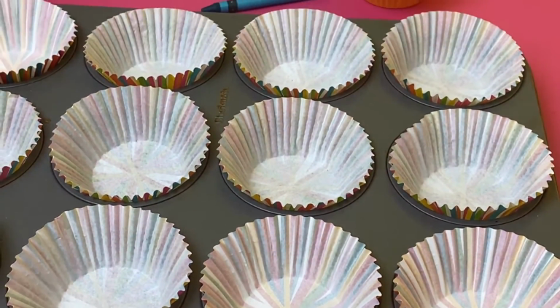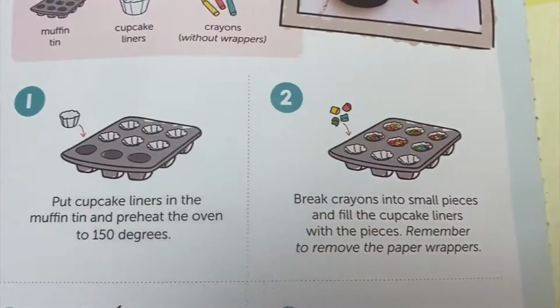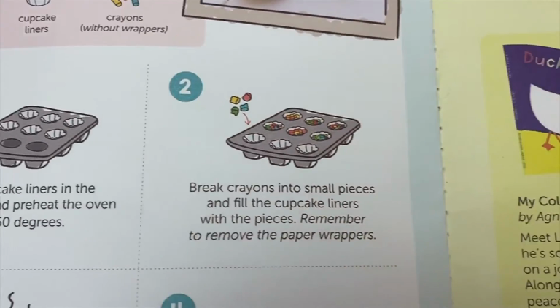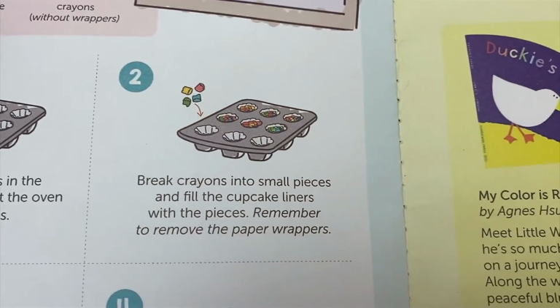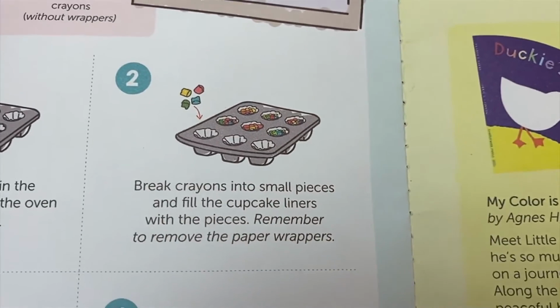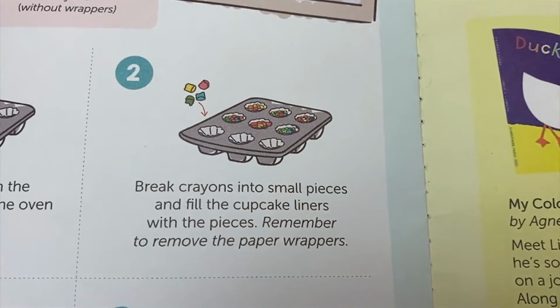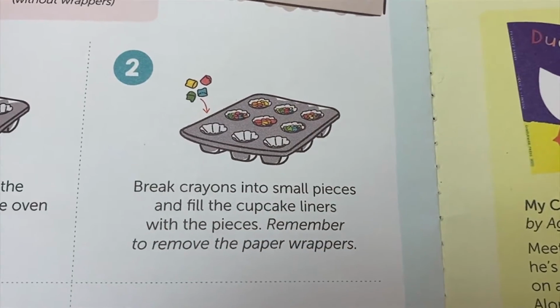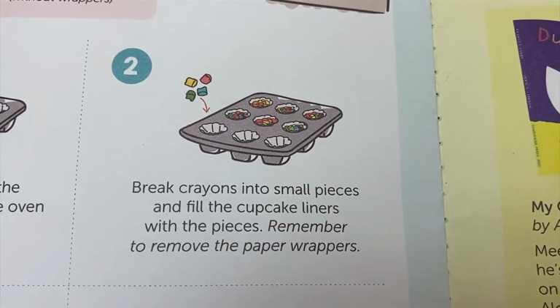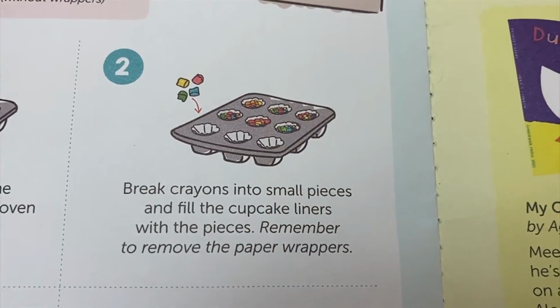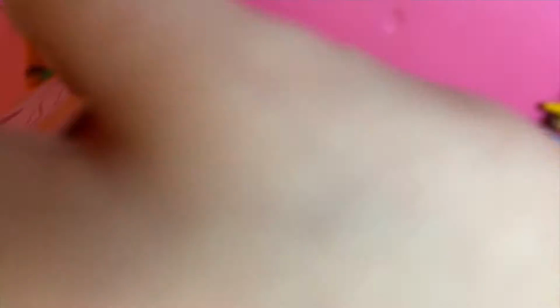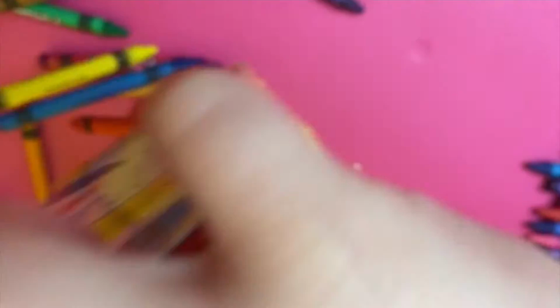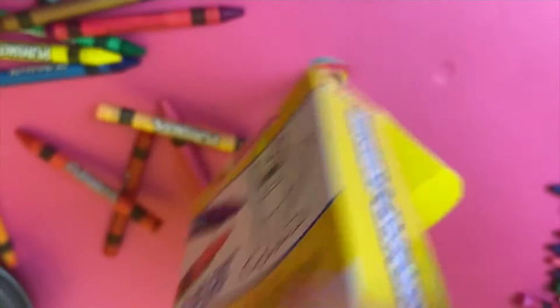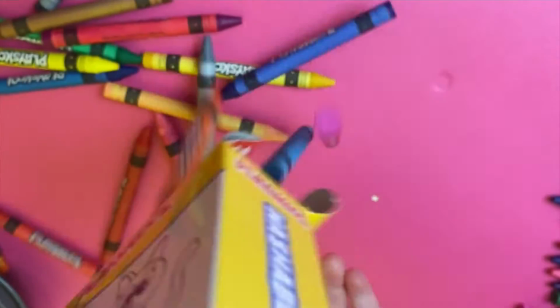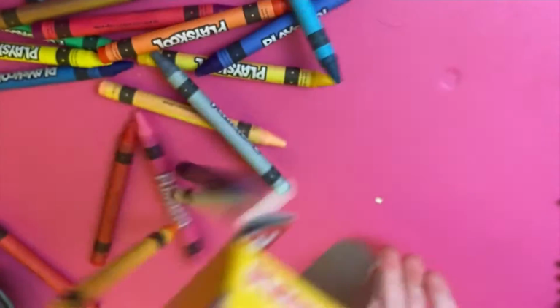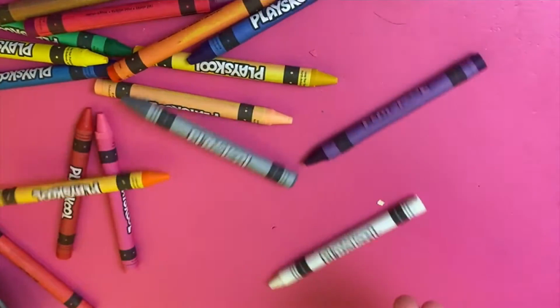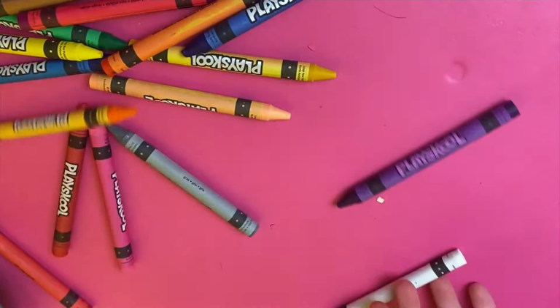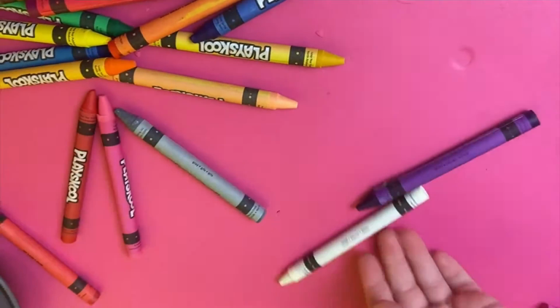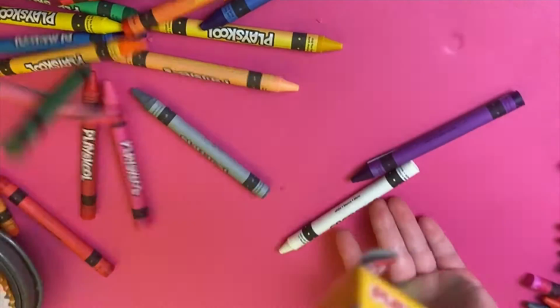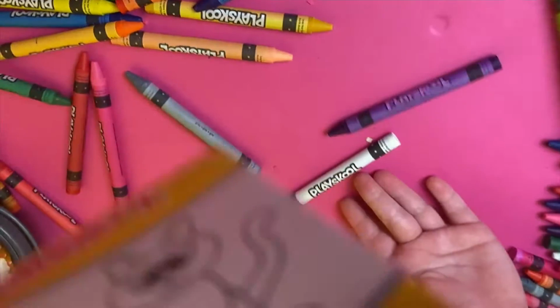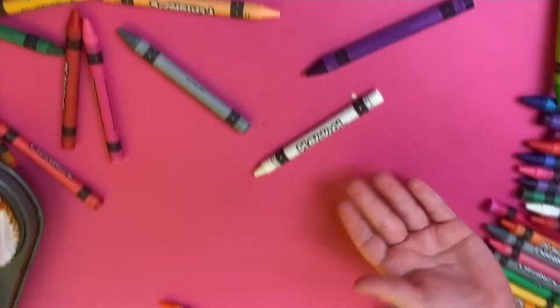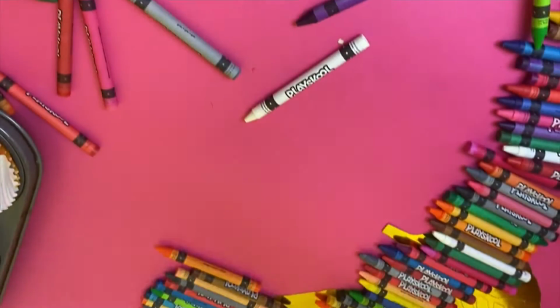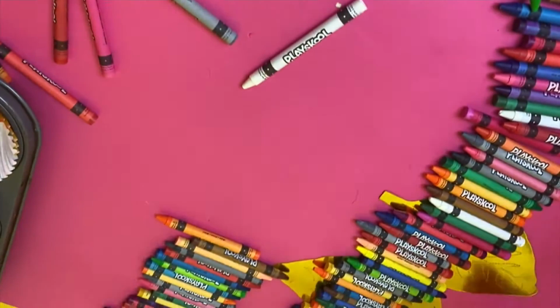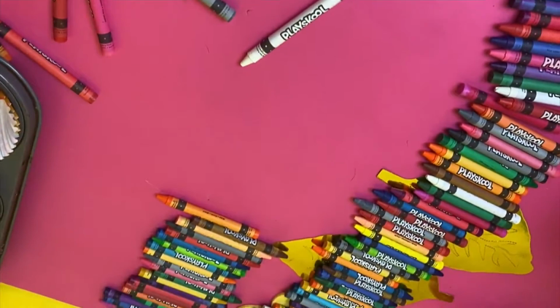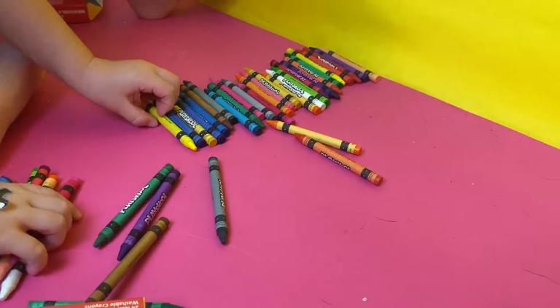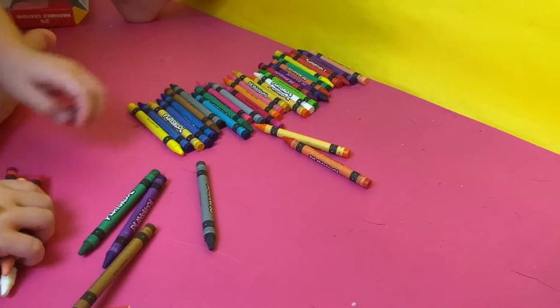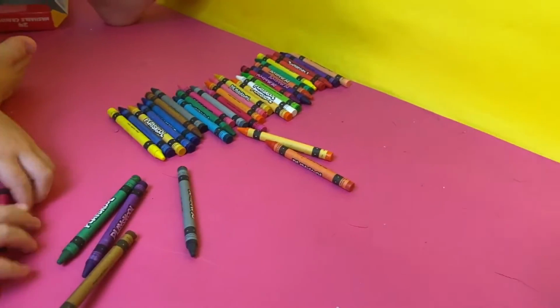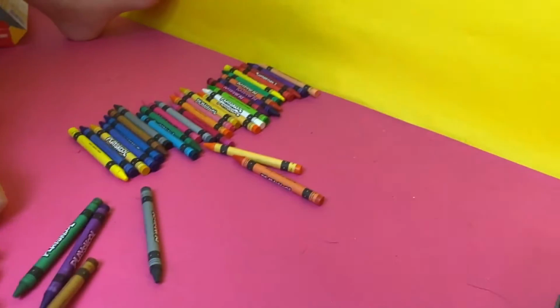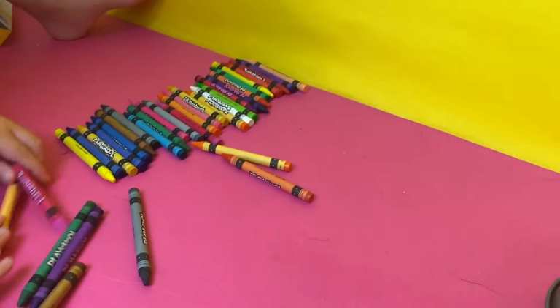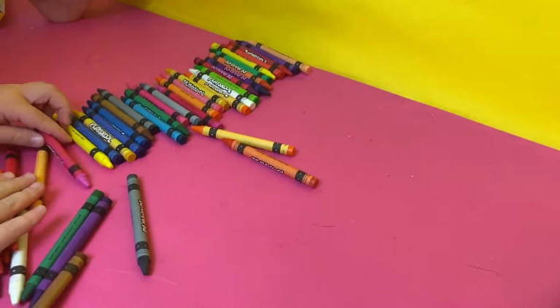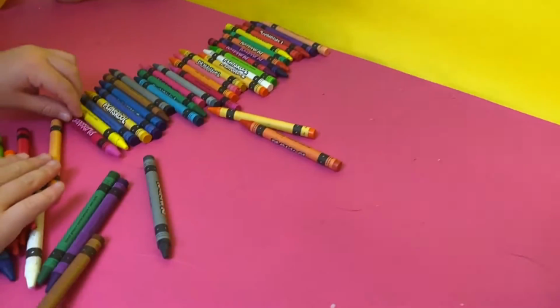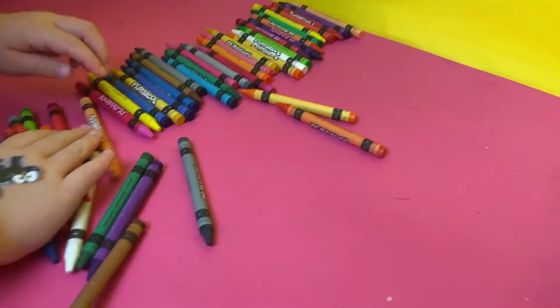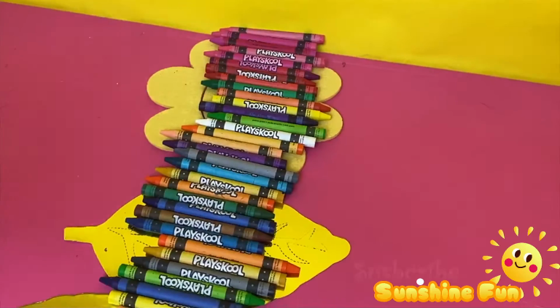Step 2: we need to take the paper wrappers off of our crayons, then break them into small pieces and fill the cupcake liners with the crayon pieces.